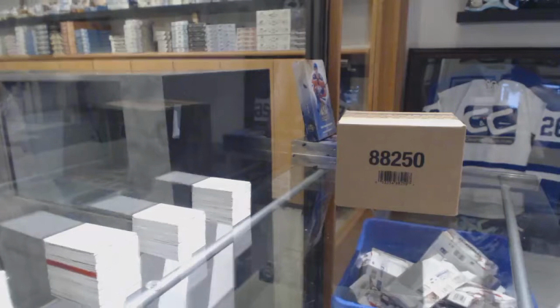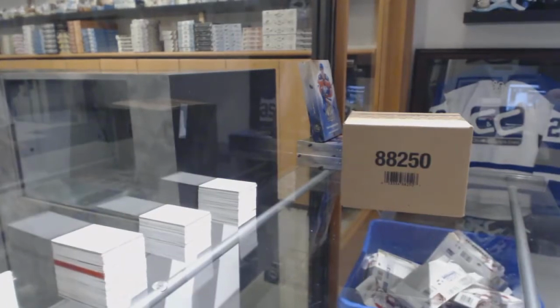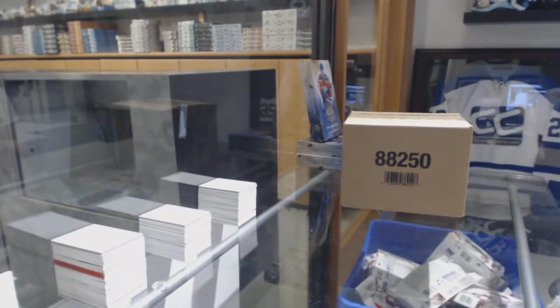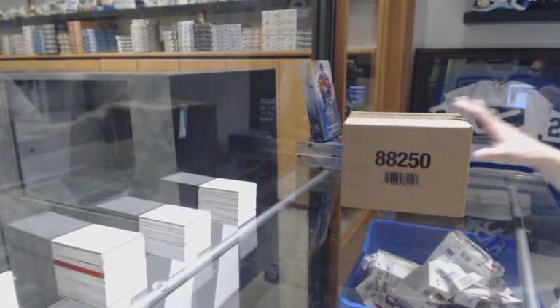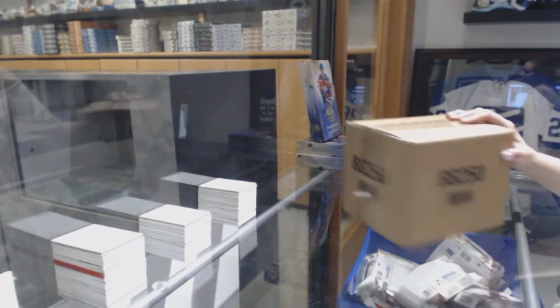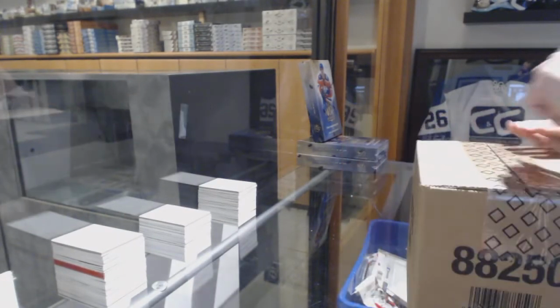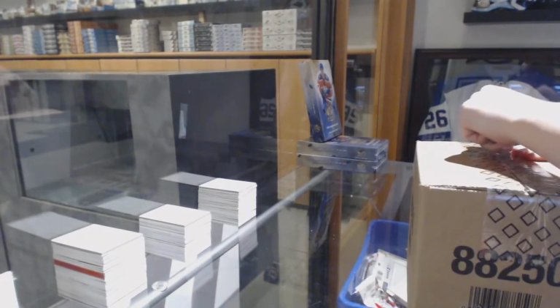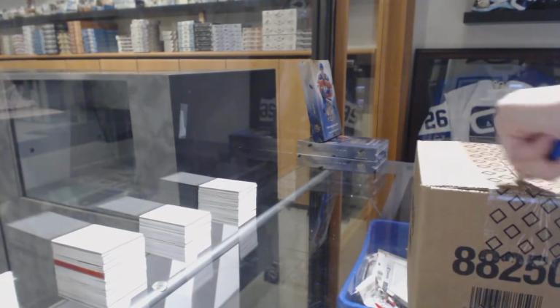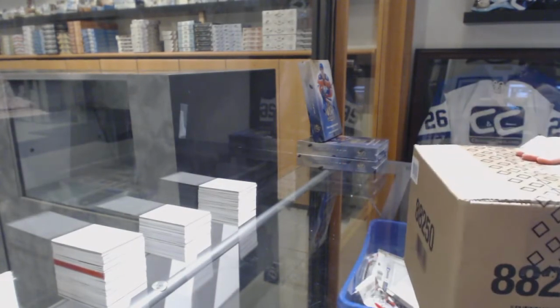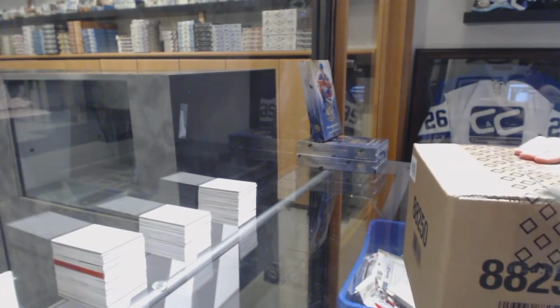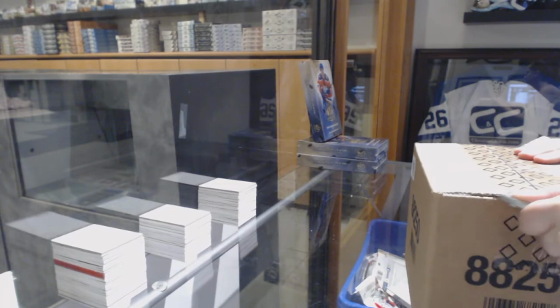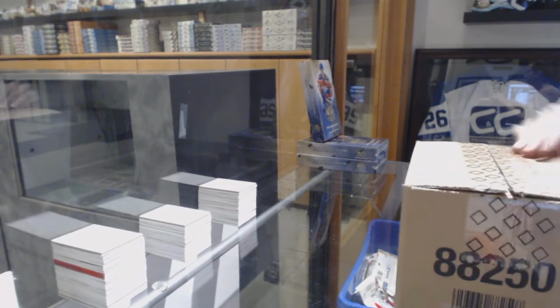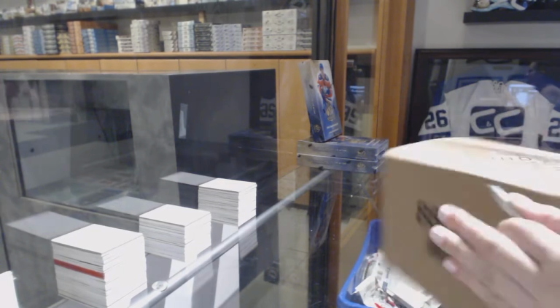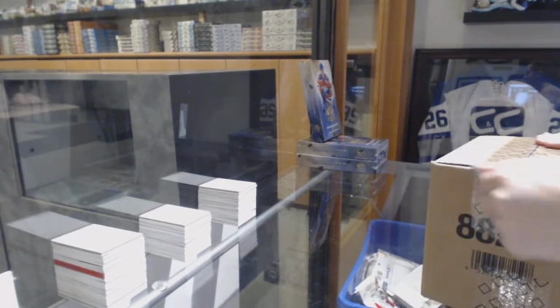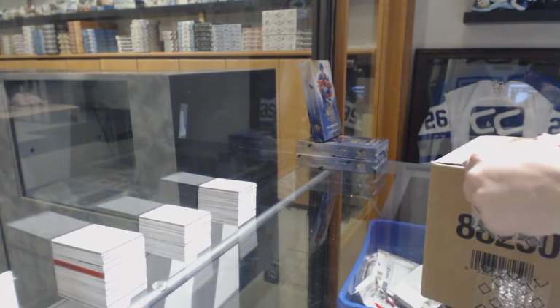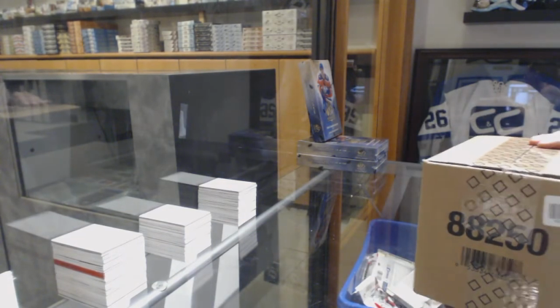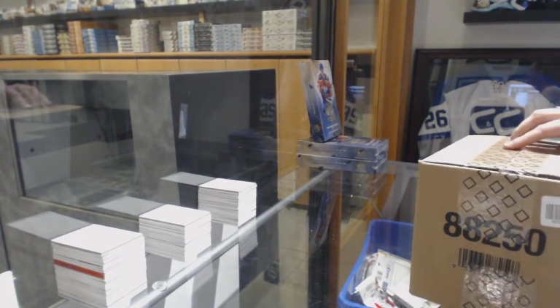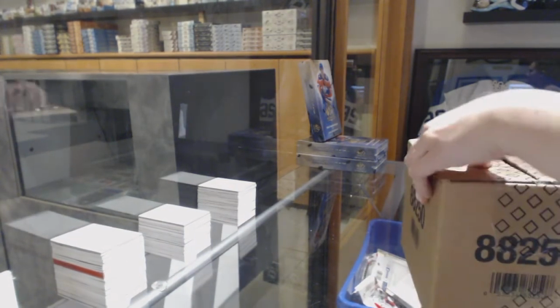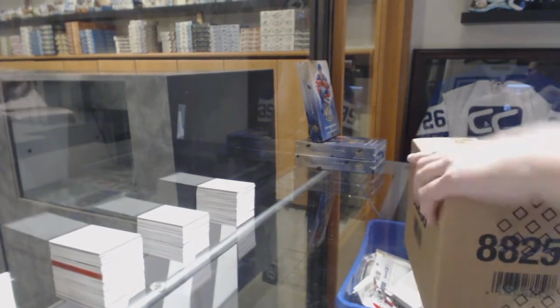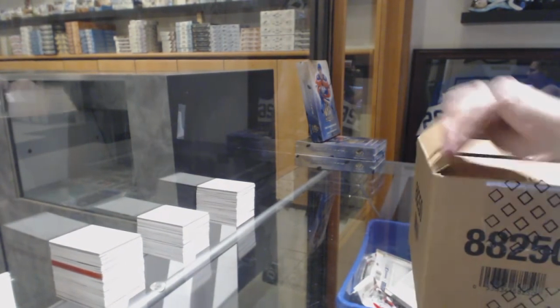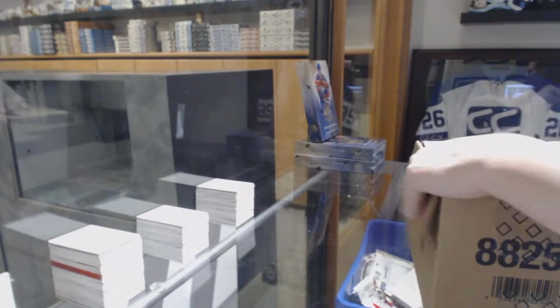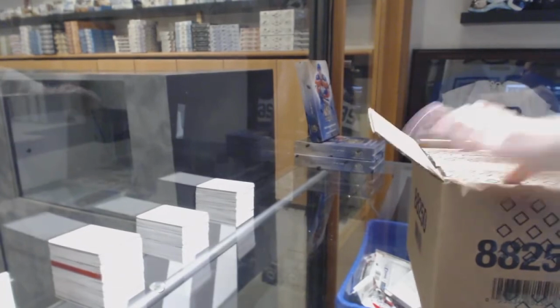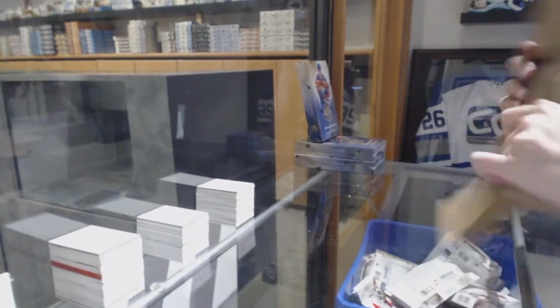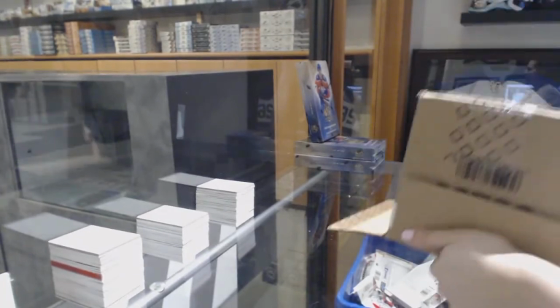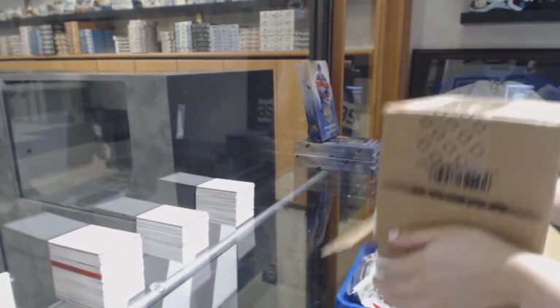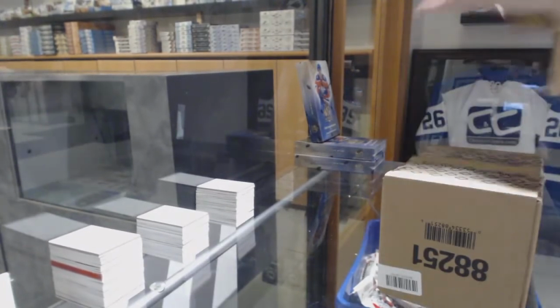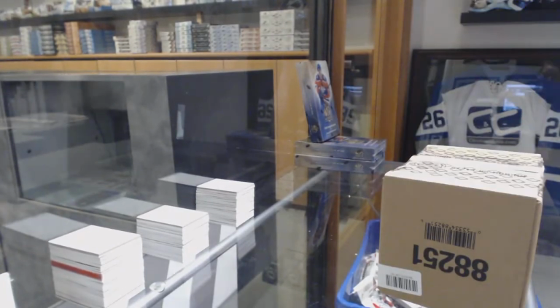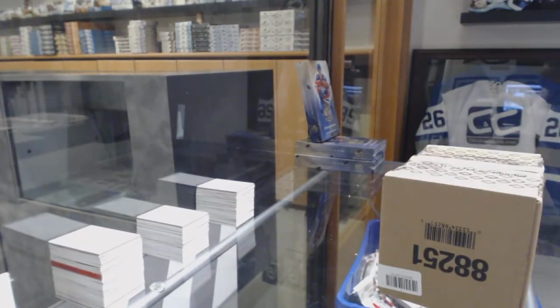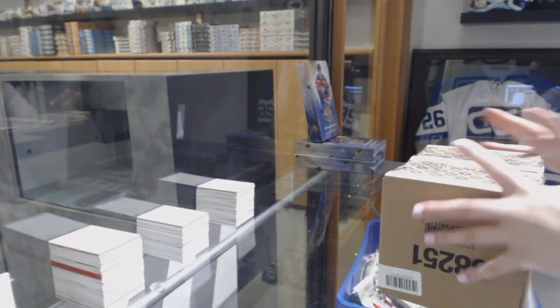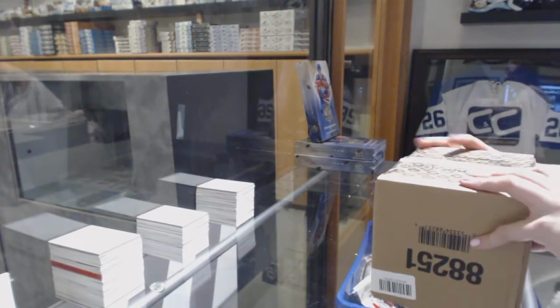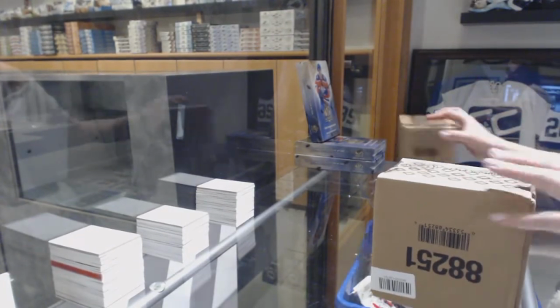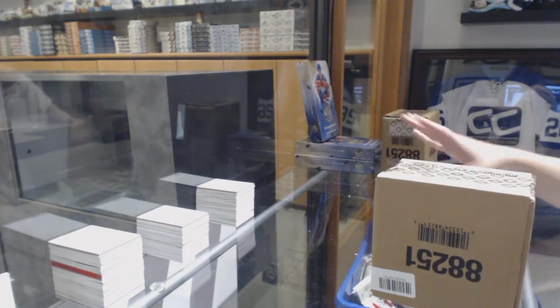Alright, we've got 8 Feet Down, 10 Box Master Case, 17-18 Upper Deck Black Diamonds. Best of luck to you, good sir. Let's crush it.